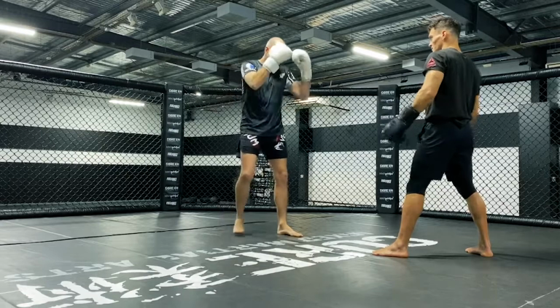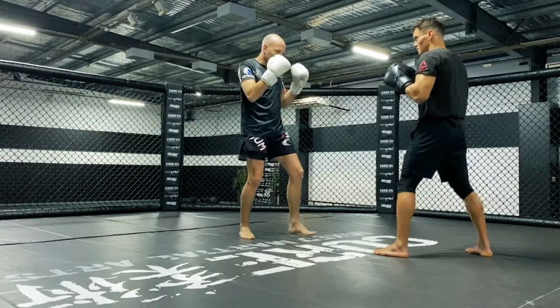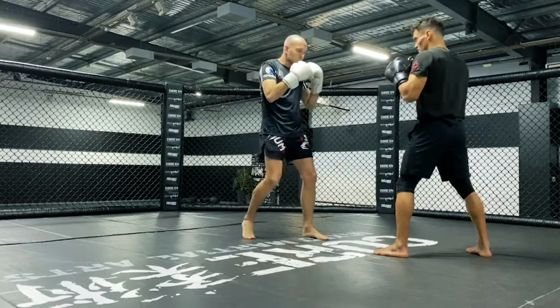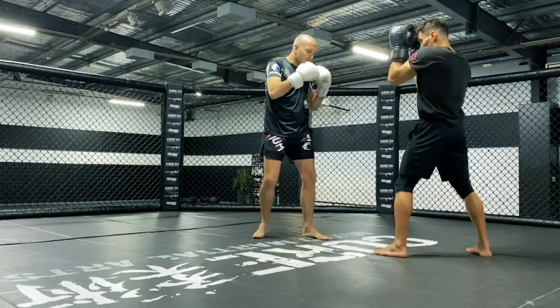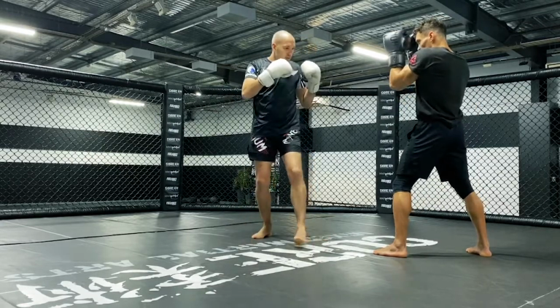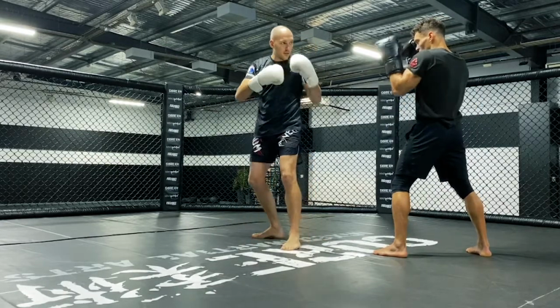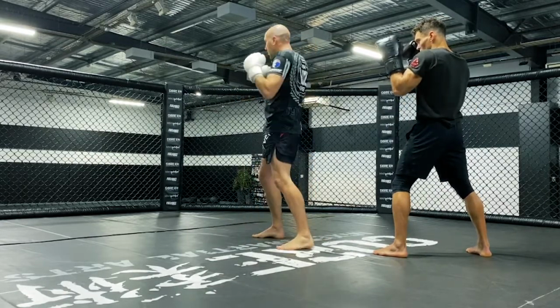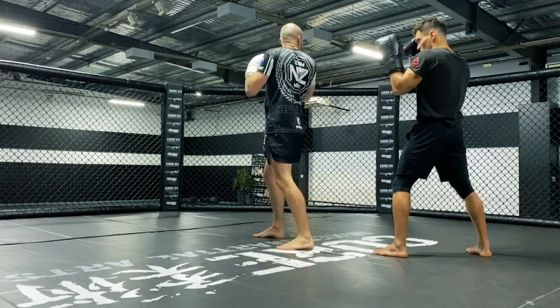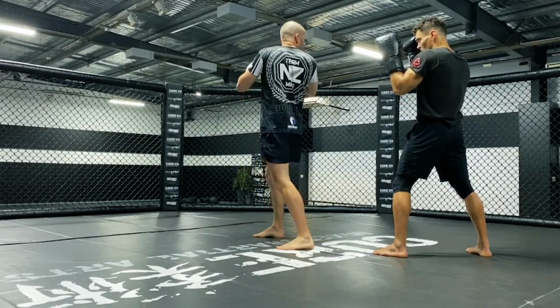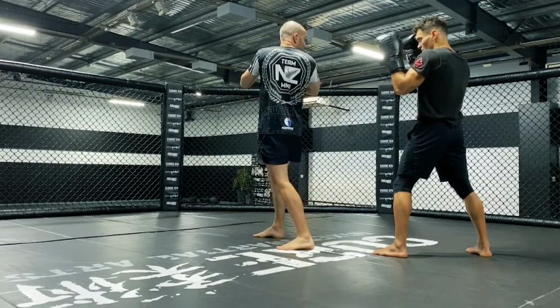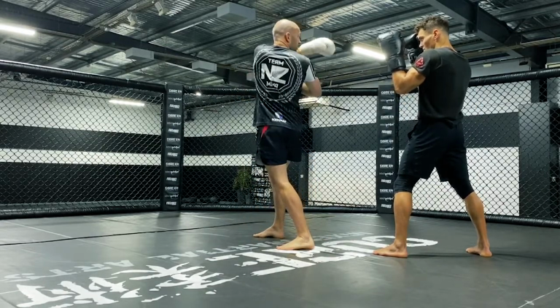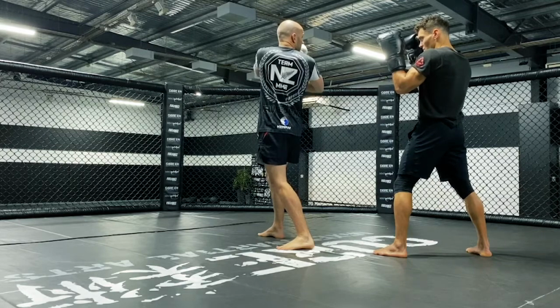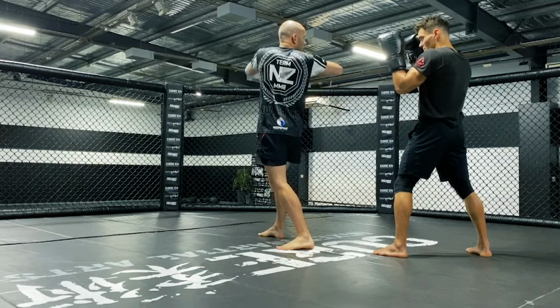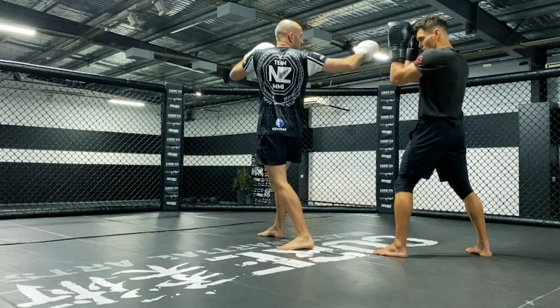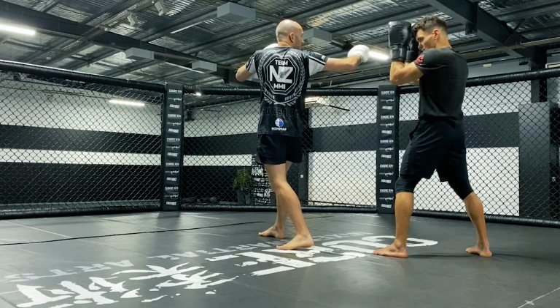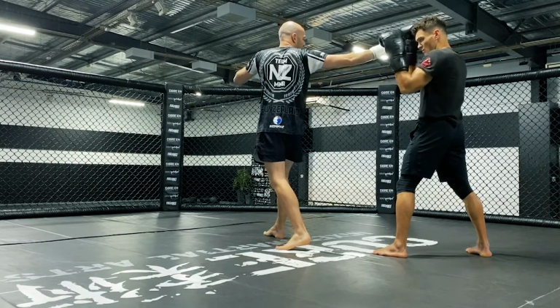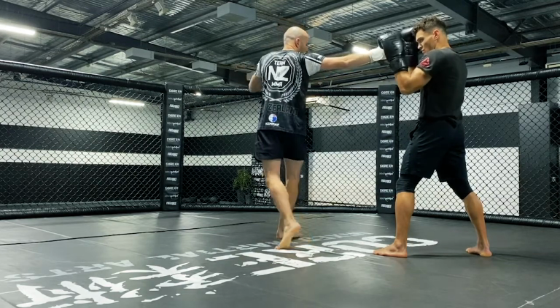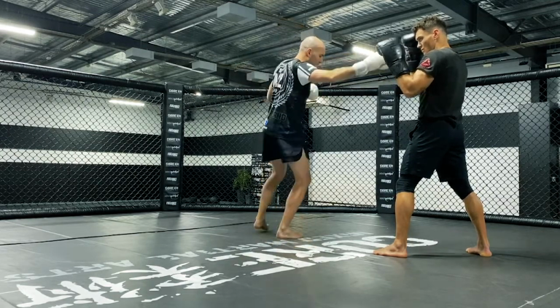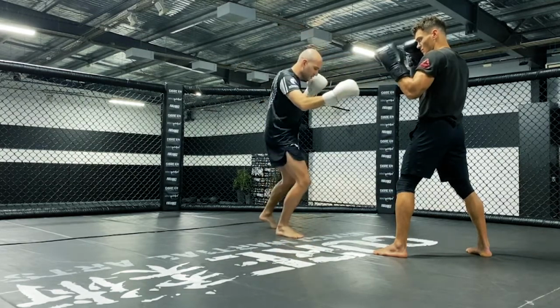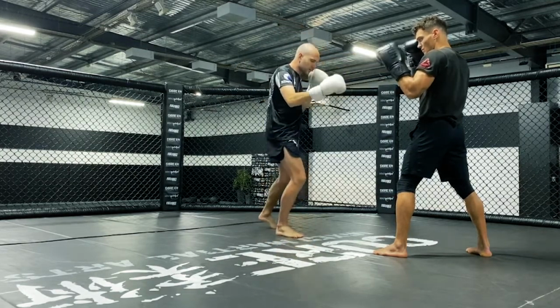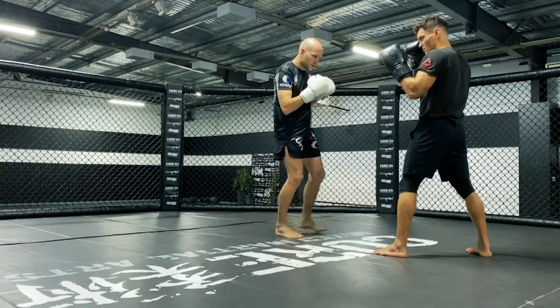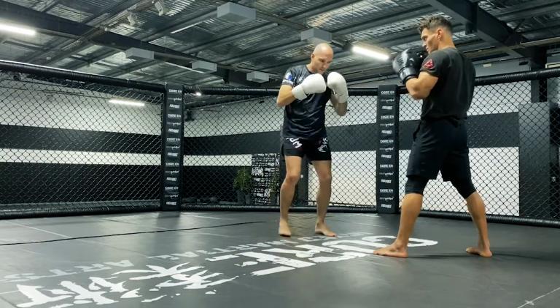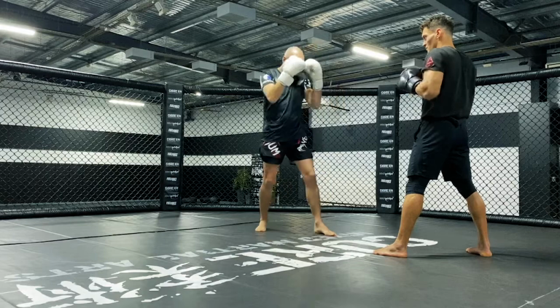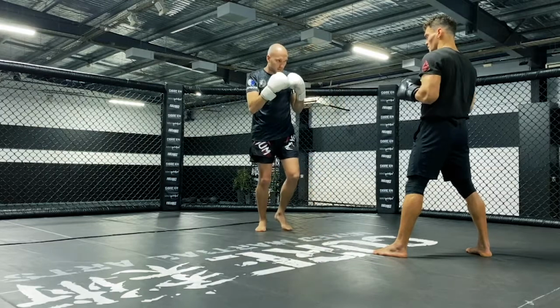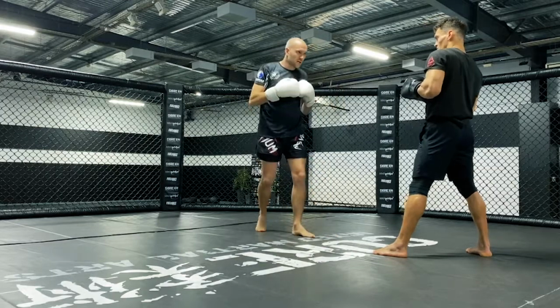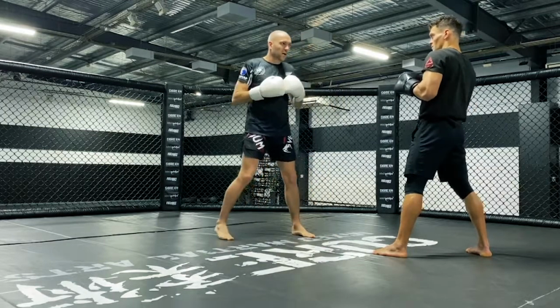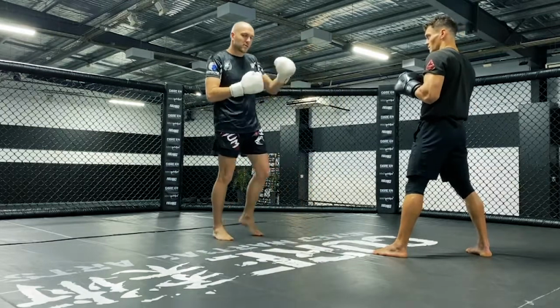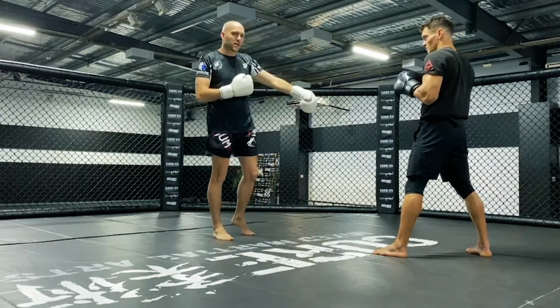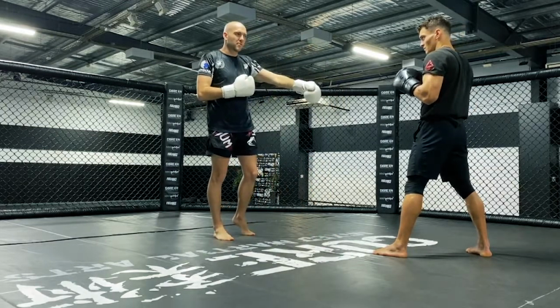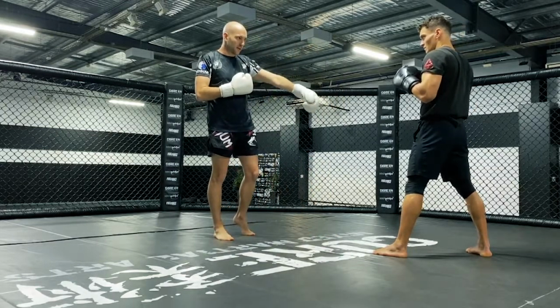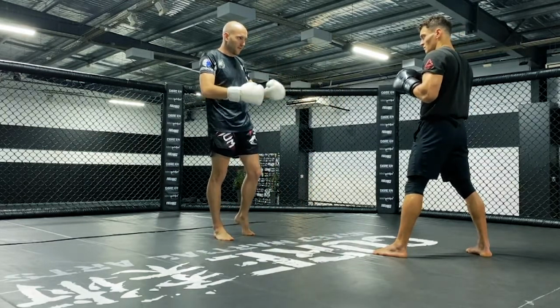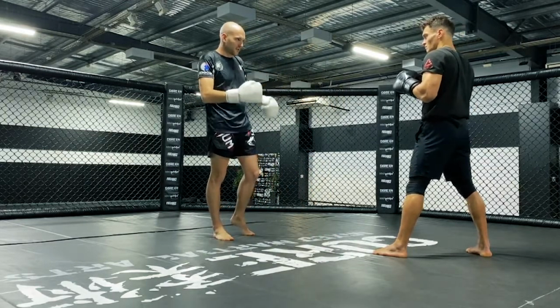So again — spinning back fist: step, turn, spot your target, extend down the arm, allow the legs to reposition, and then come back into your stance. We'll try some at a slightly faster pace so you get a feel for what it looks like.